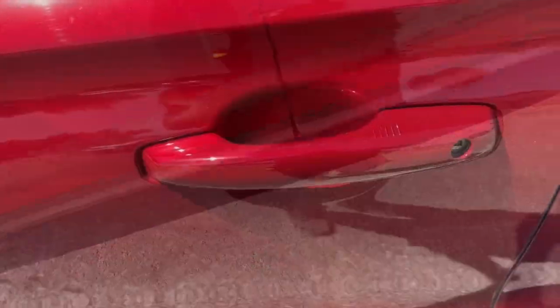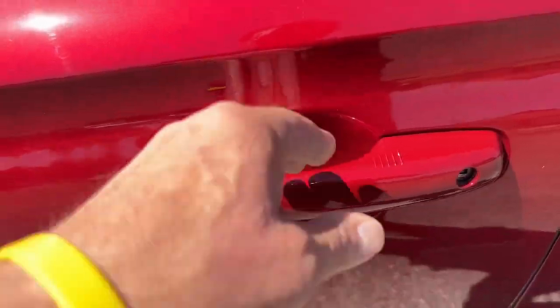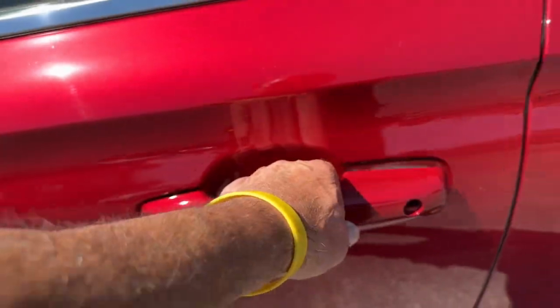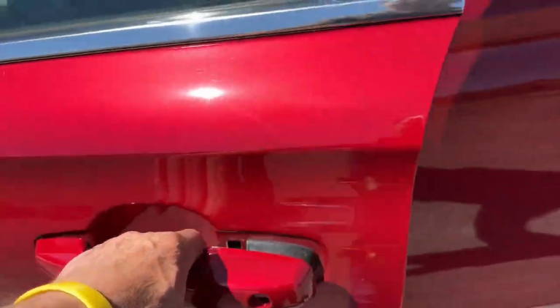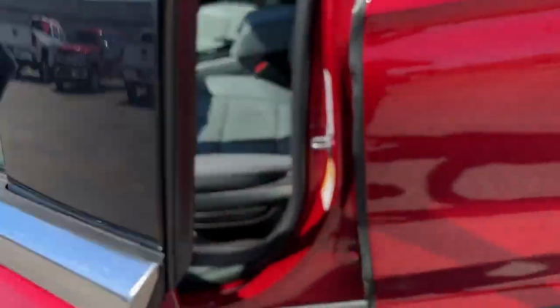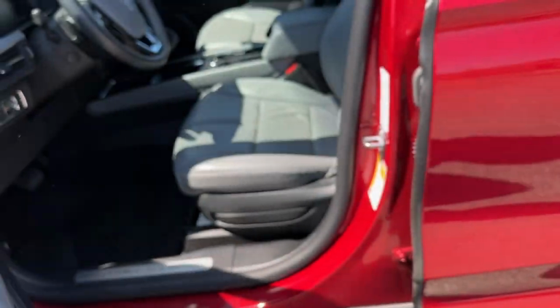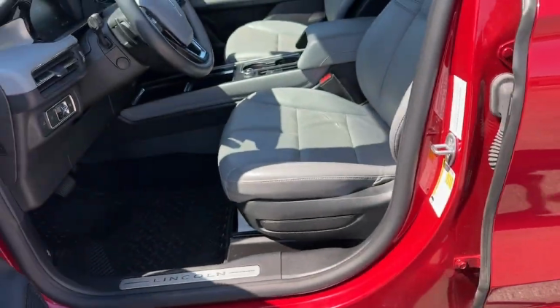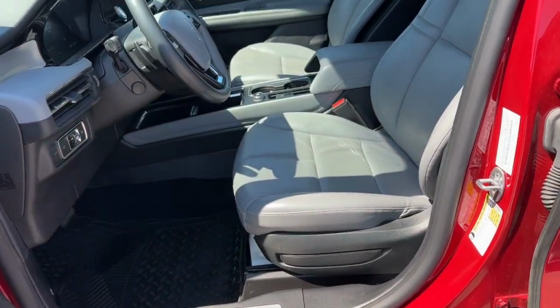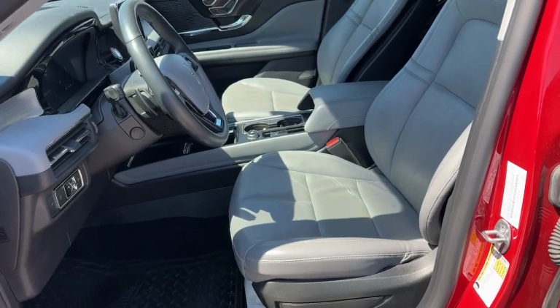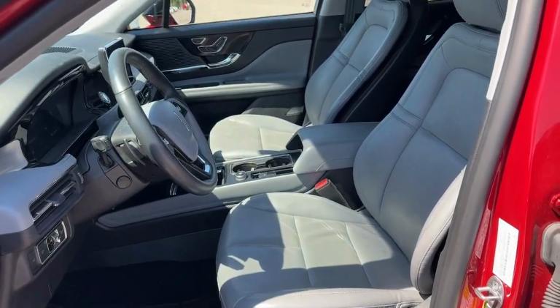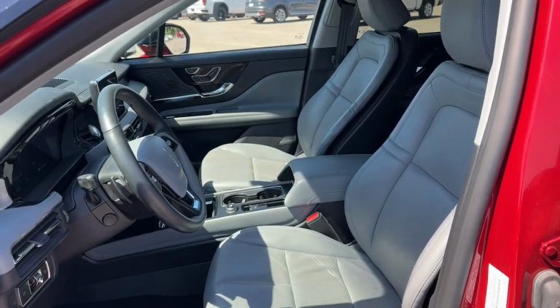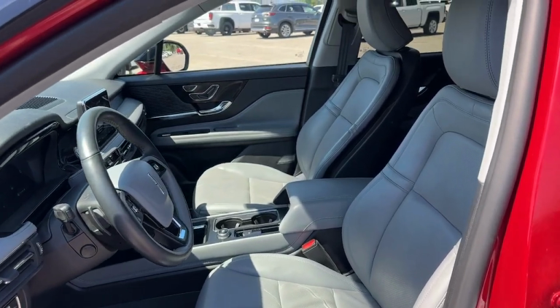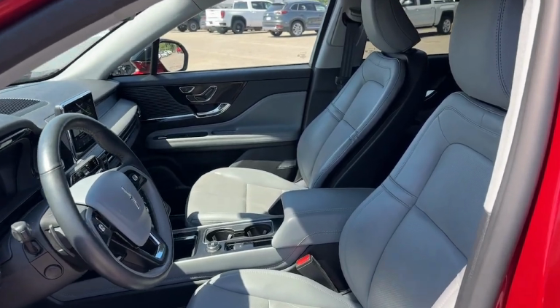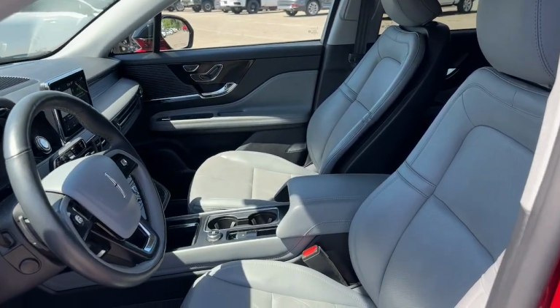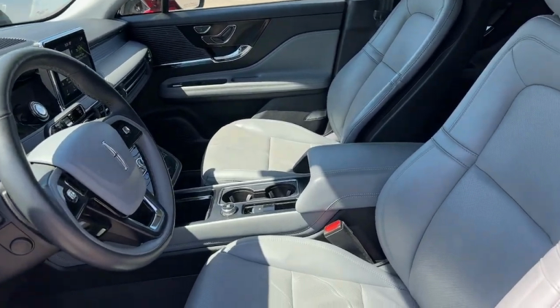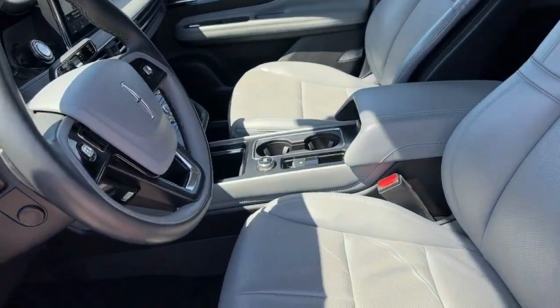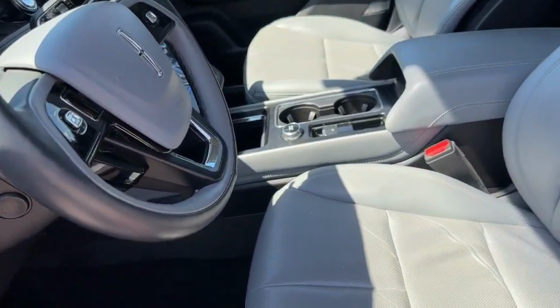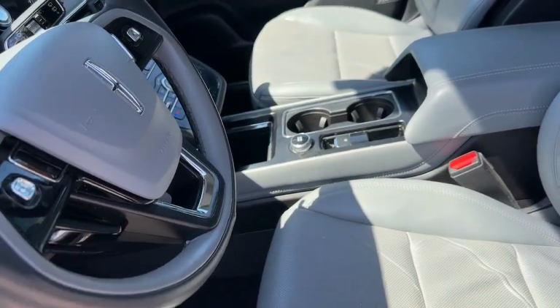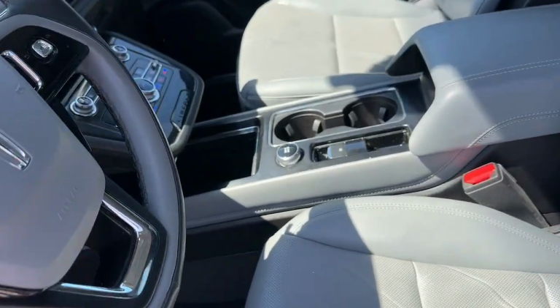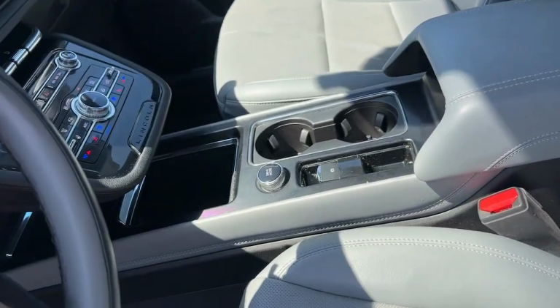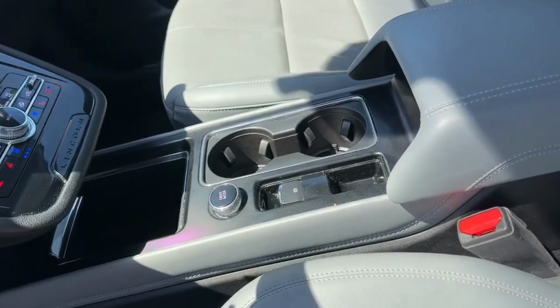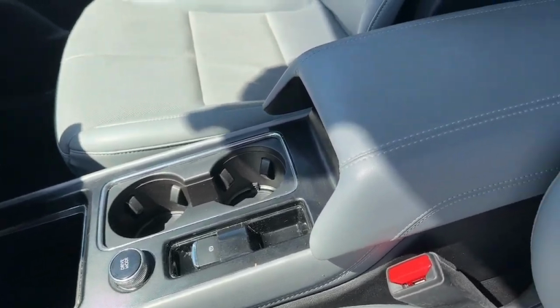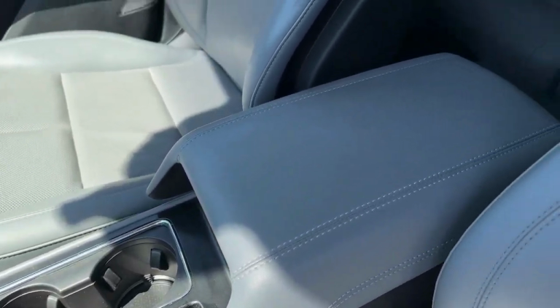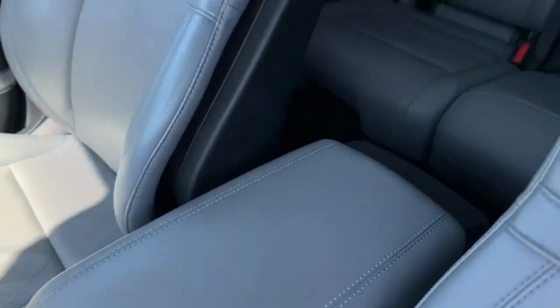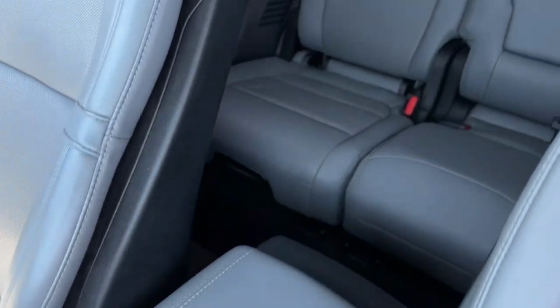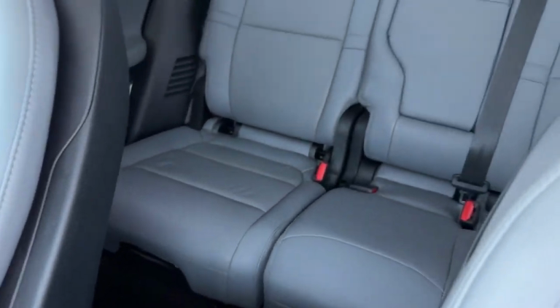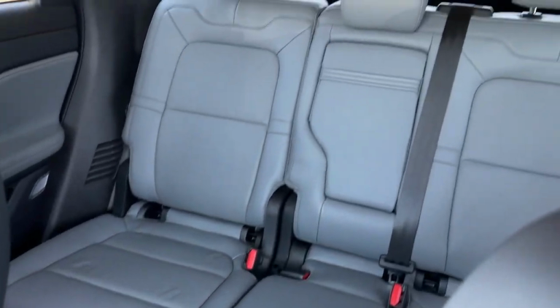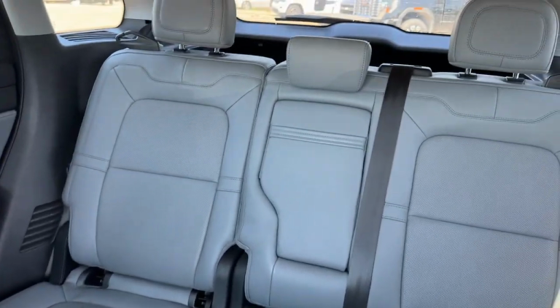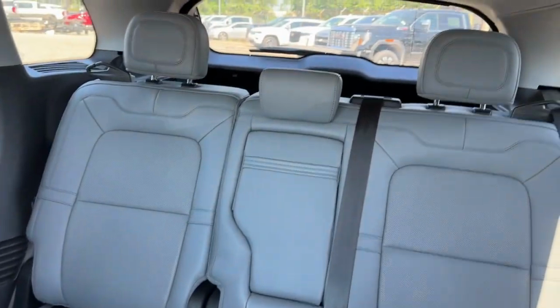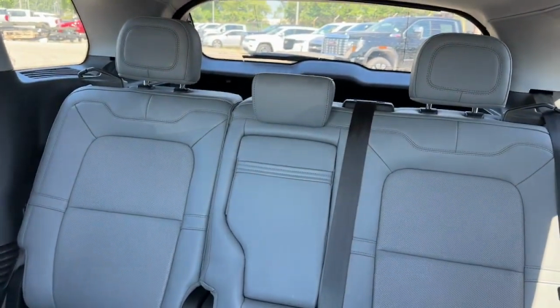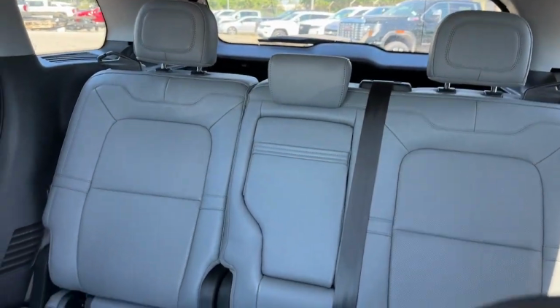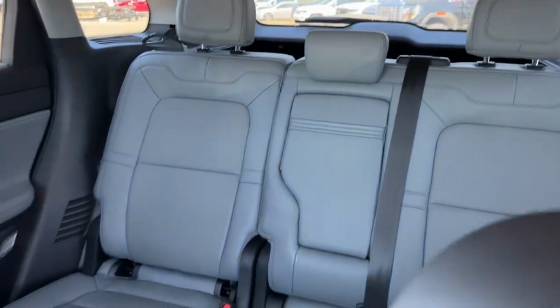Enjoy the satisfaction of true luxury in this stunning Corsair. Treat yourself to a test drive today. Our staff will toss you the keys and give you an outstanding customer experience. We'll see you next time.